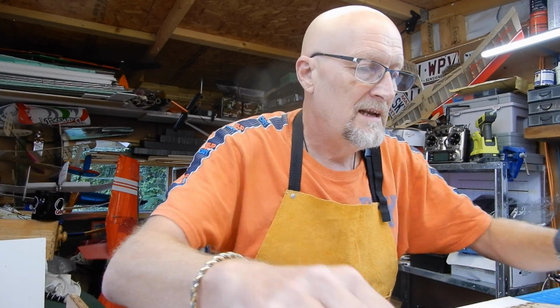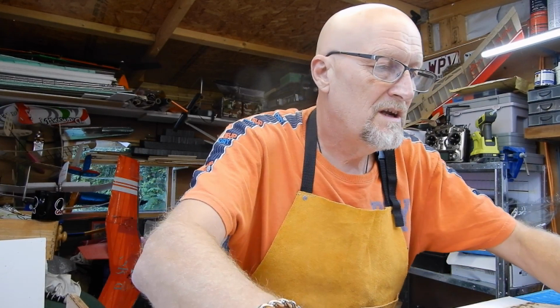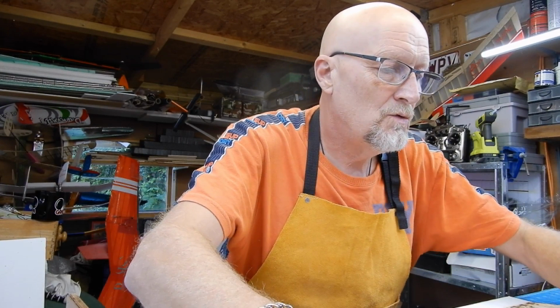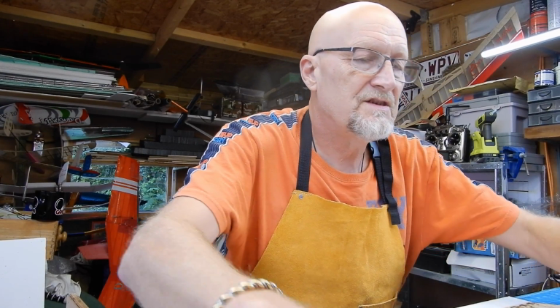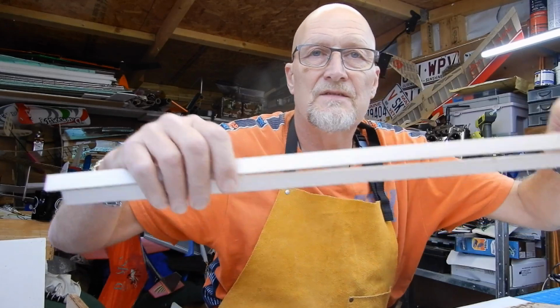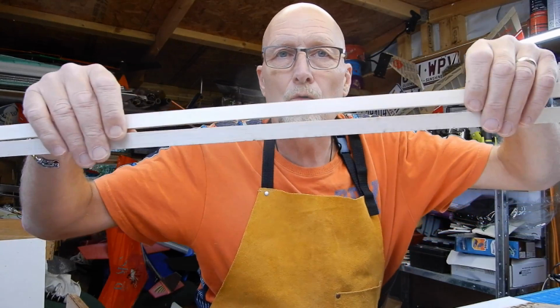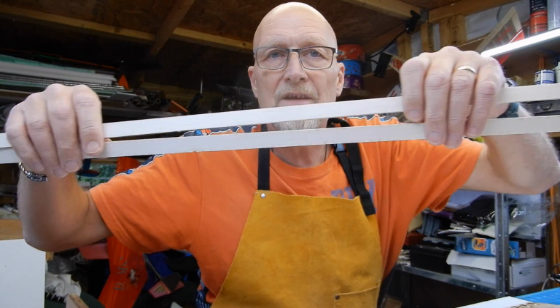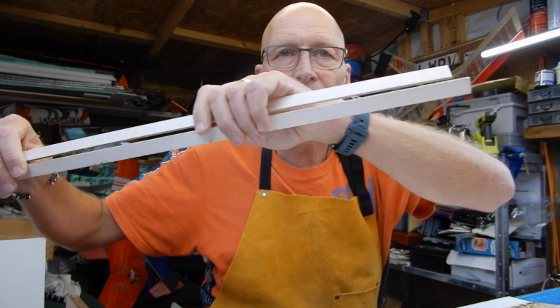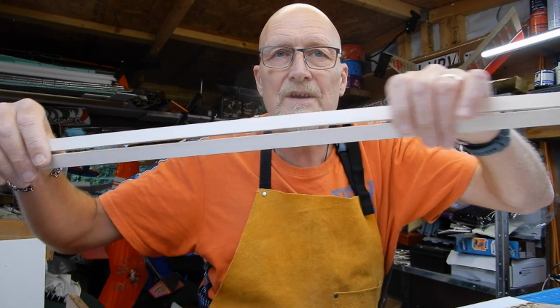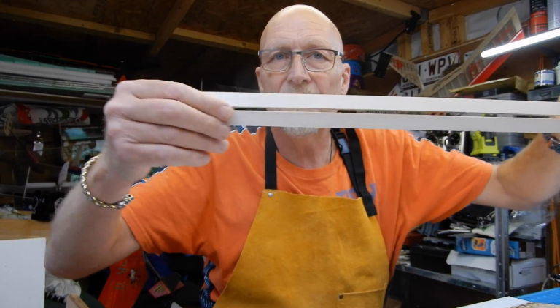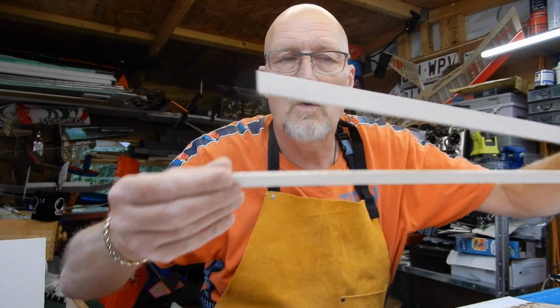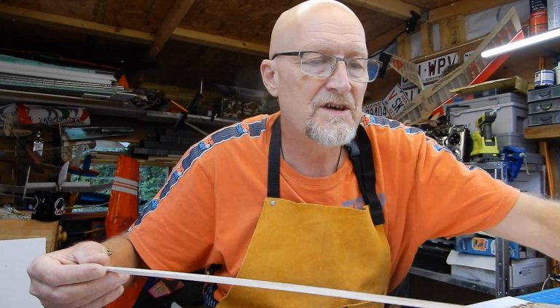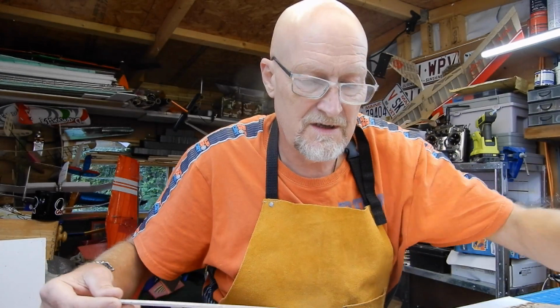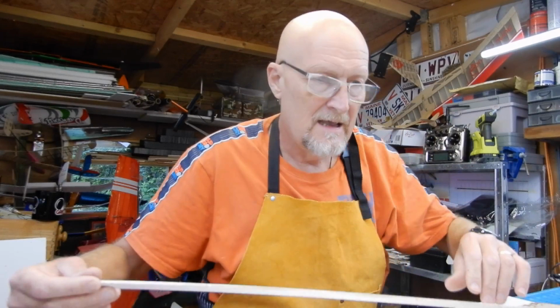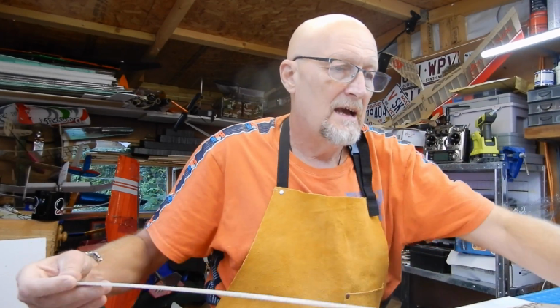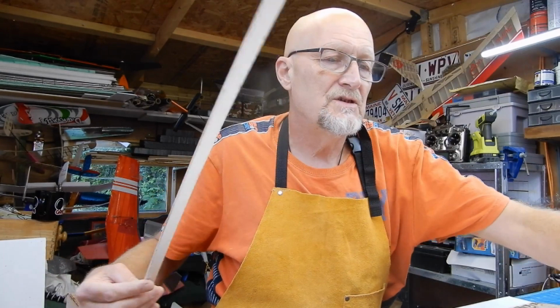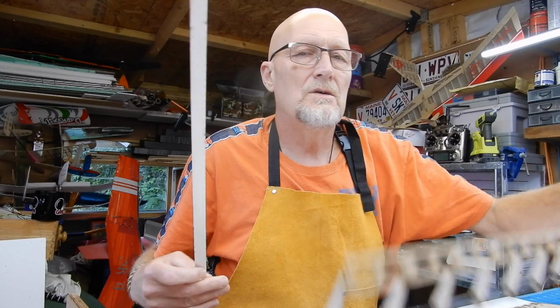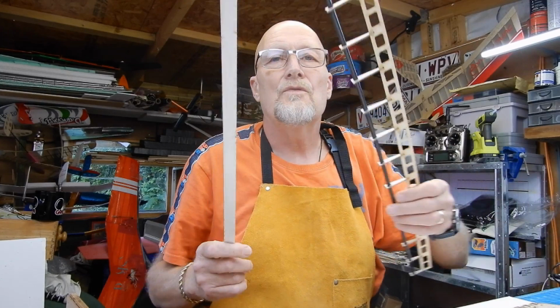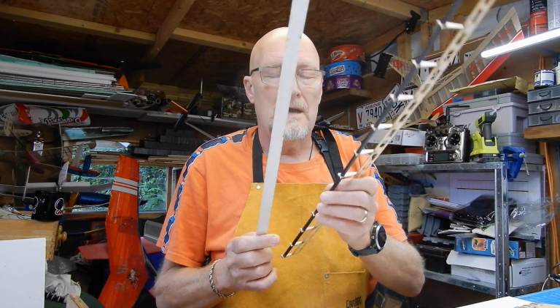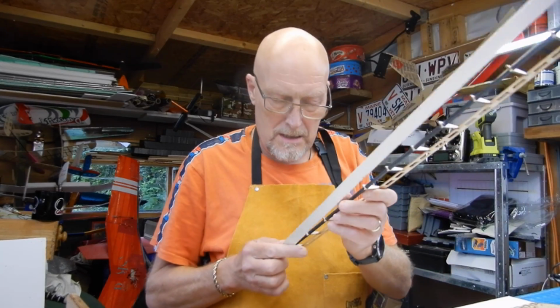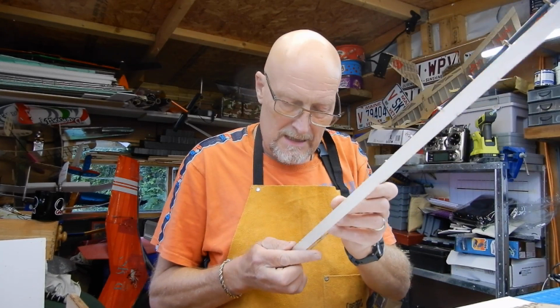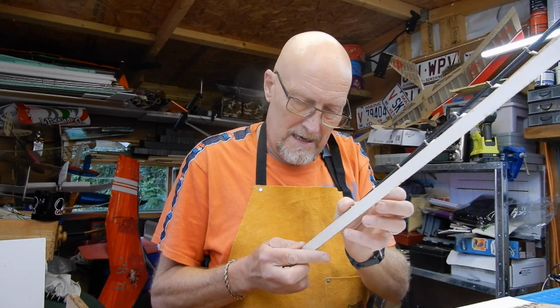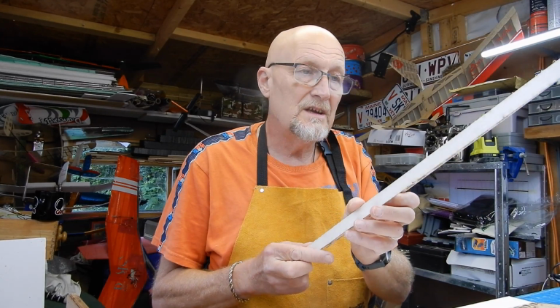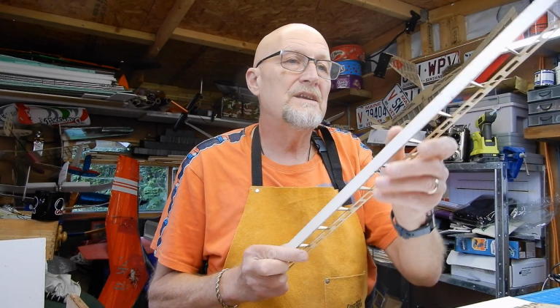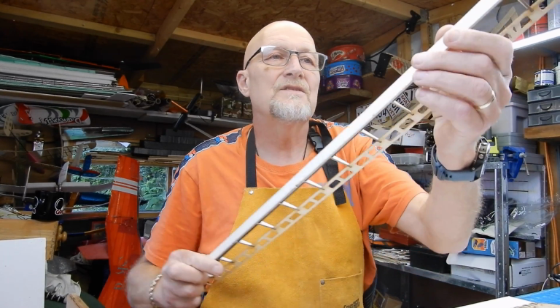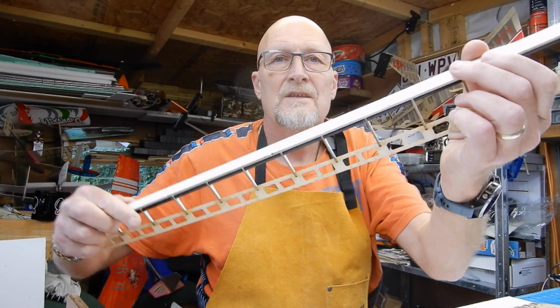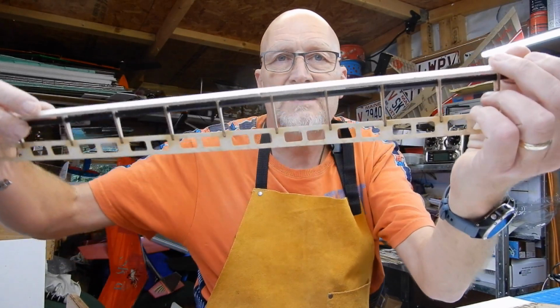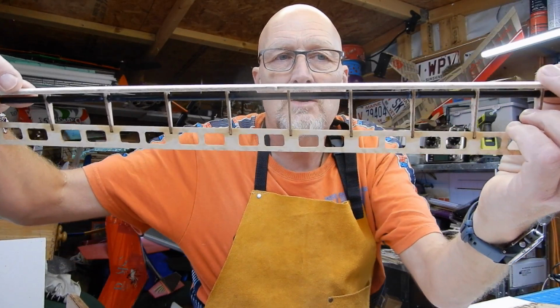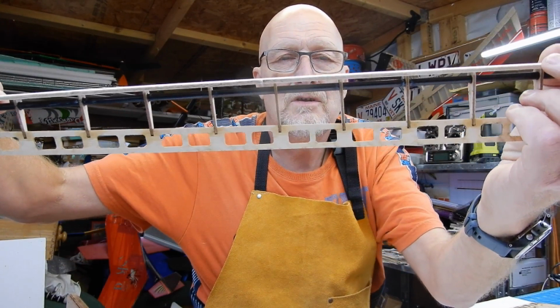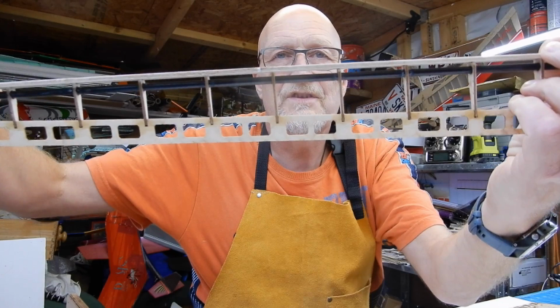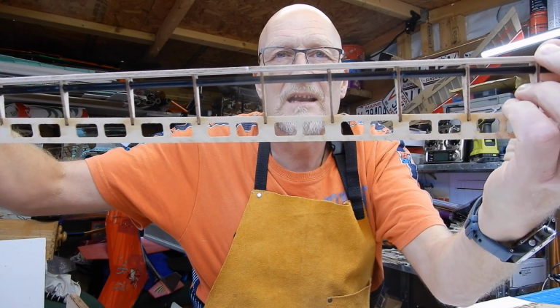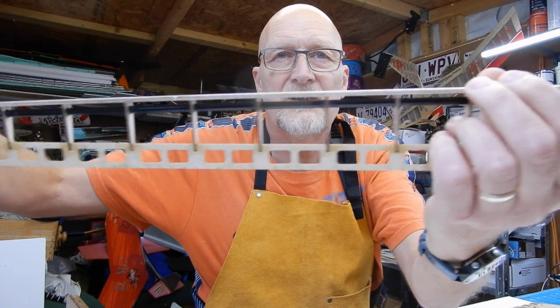In your kit you're going to see there are four of these pieces - it's pretty obvious they've only got one task. Let me show you on the actual aileron: the idea is it gets glued onto there like so.